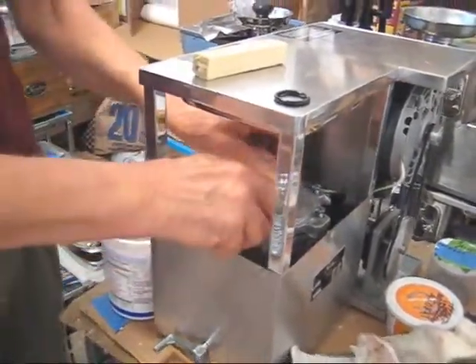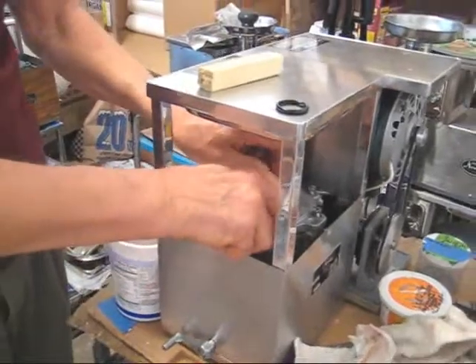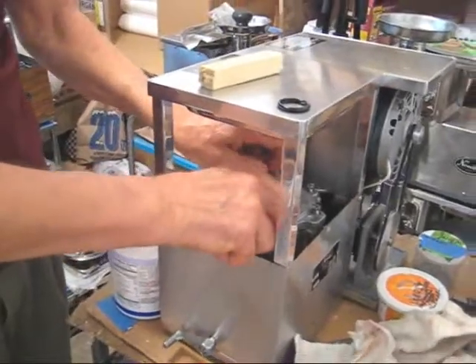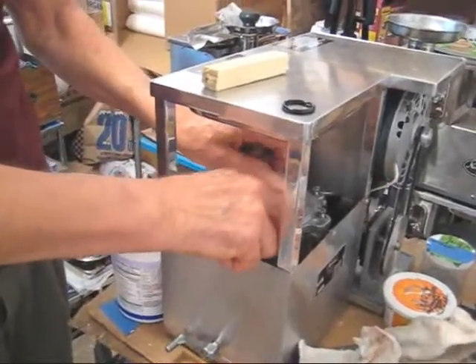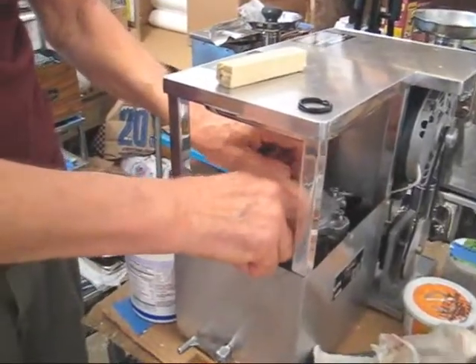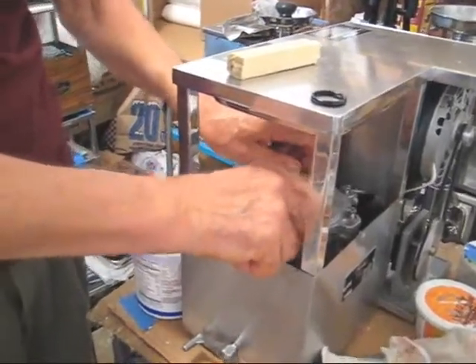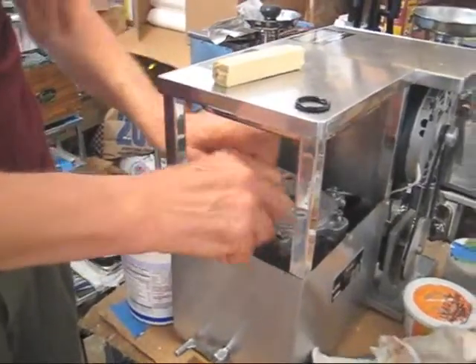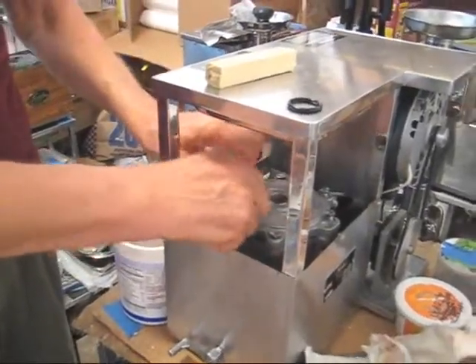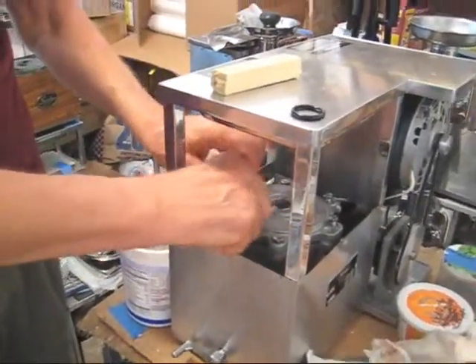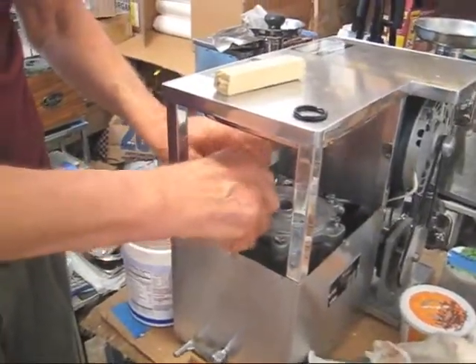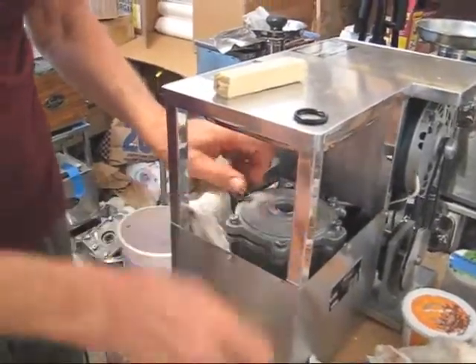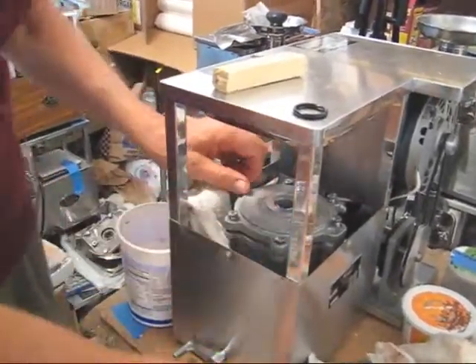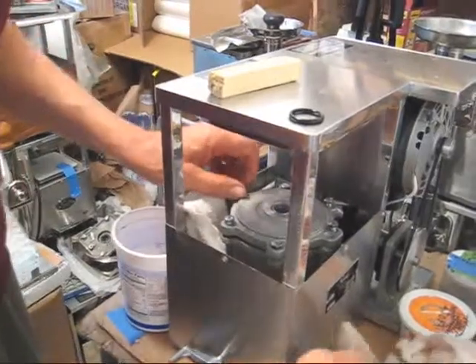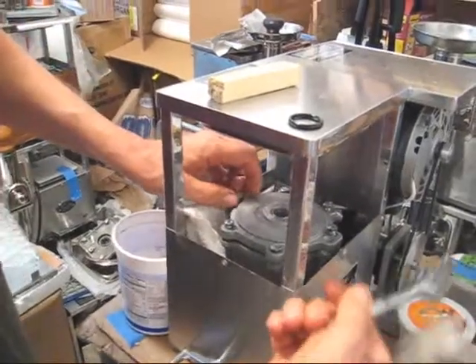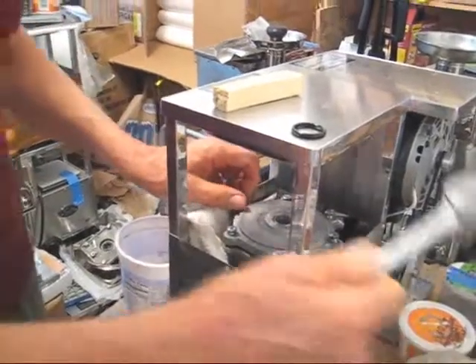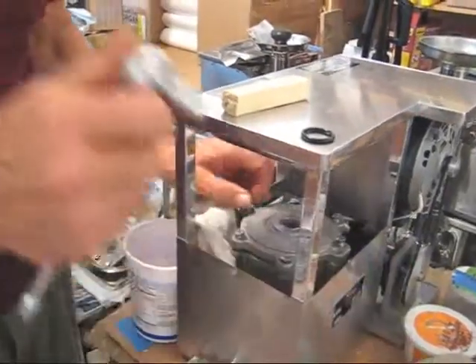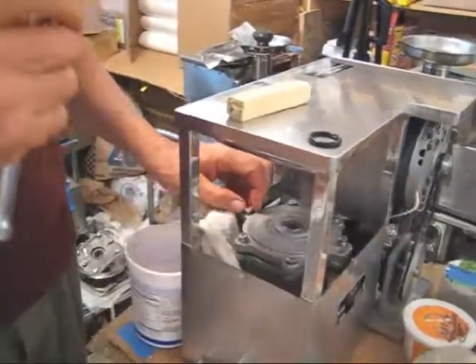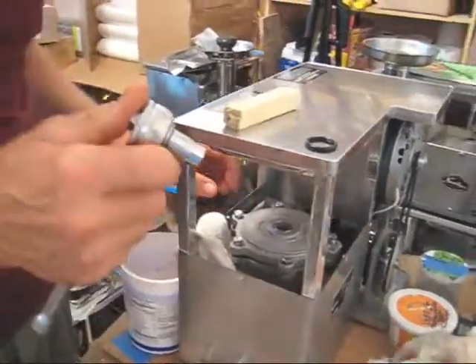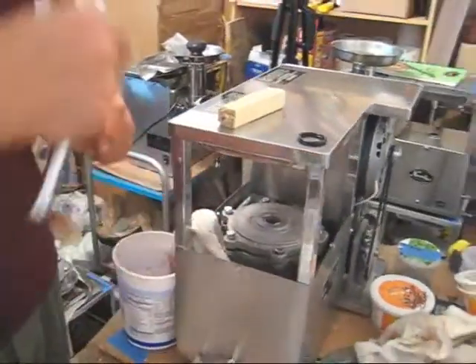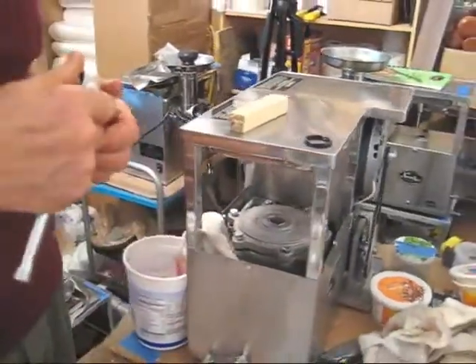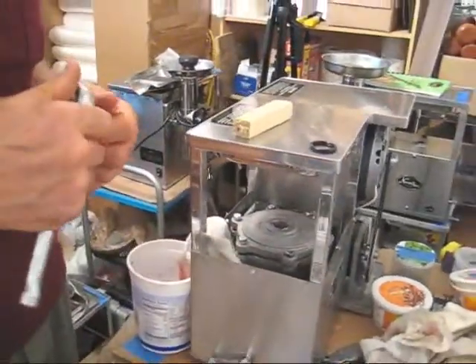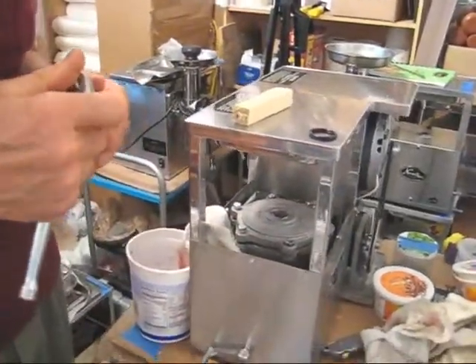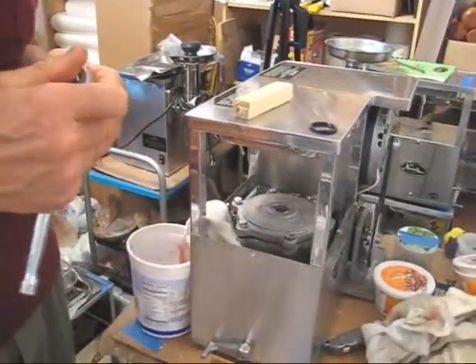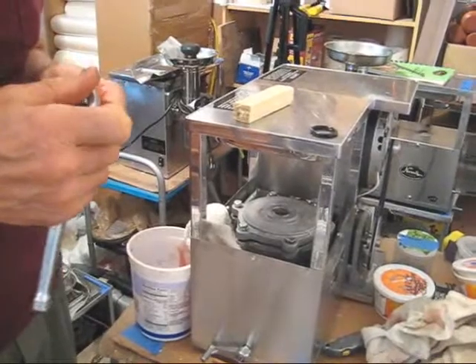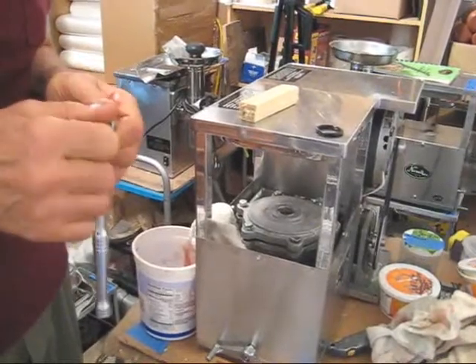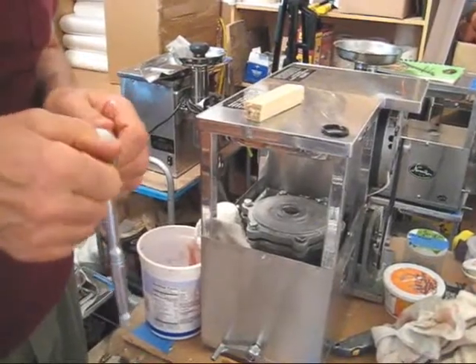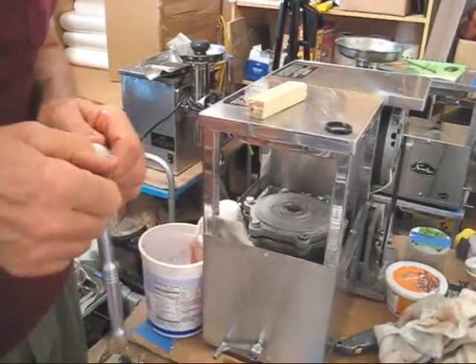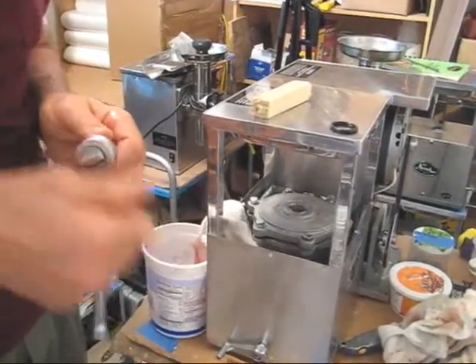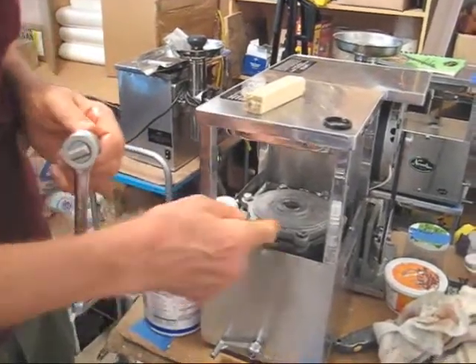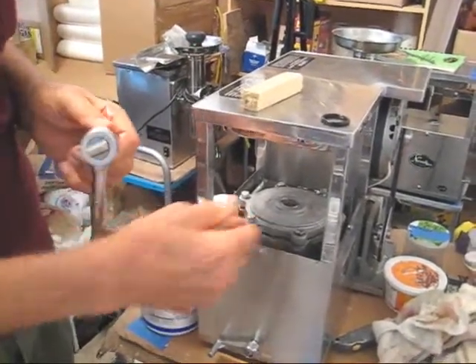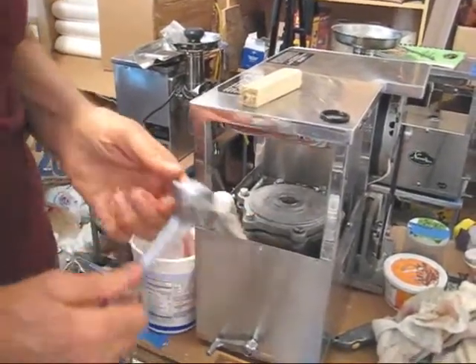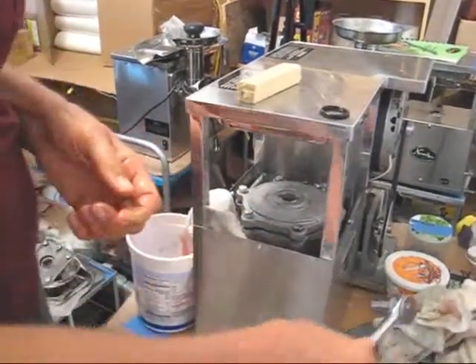Your last step, of course, is to tighten all these by hand first, and then with a ratchet wrench, equally tight all the way around. You do not need to over-tighten it, because if you do, you'll strip the bolts in the aluminum top.